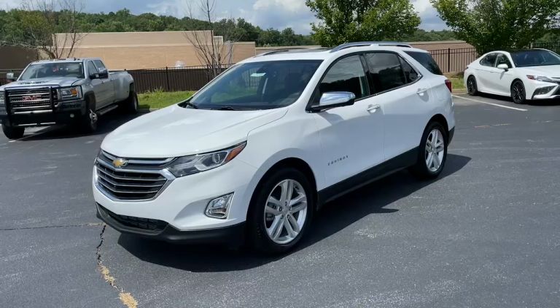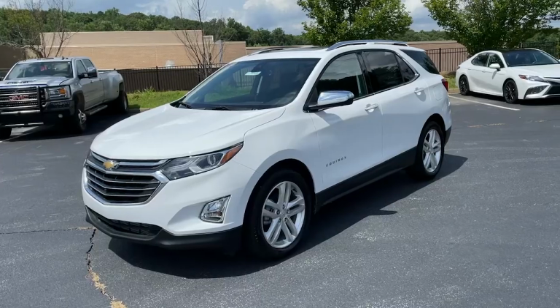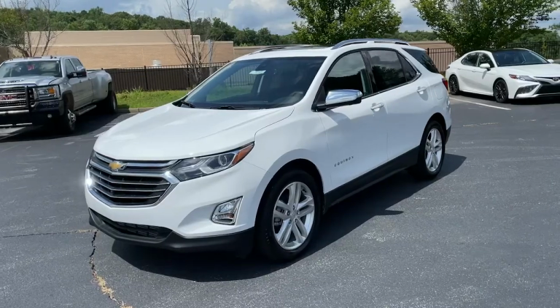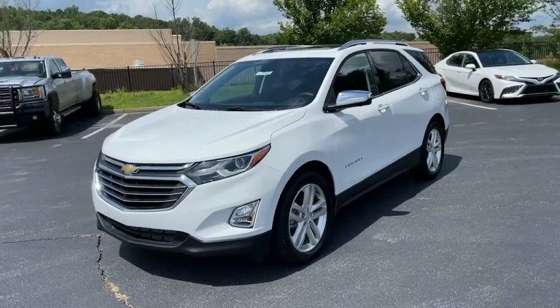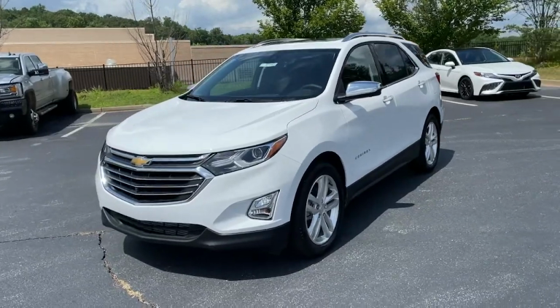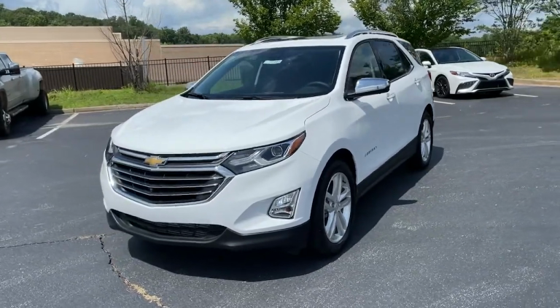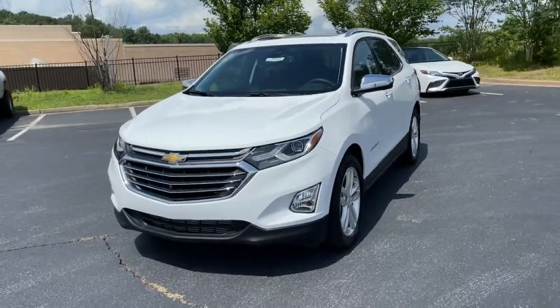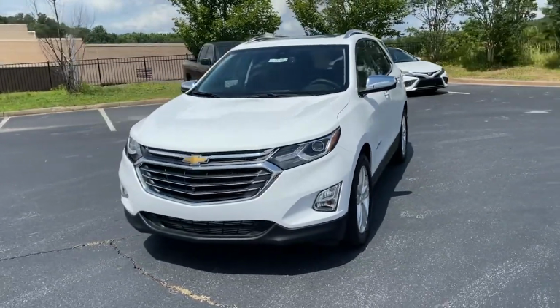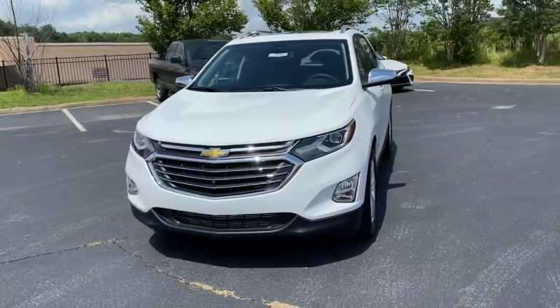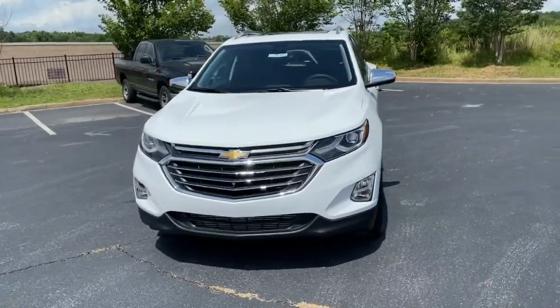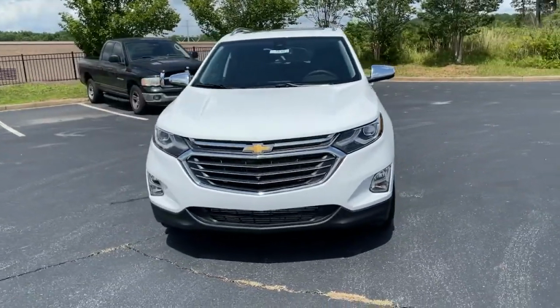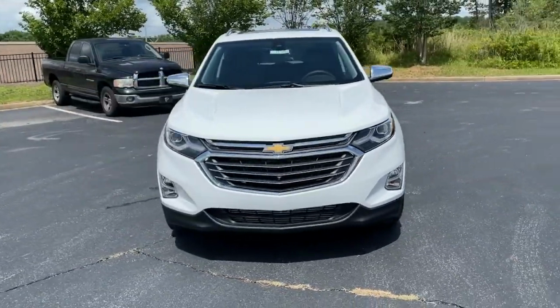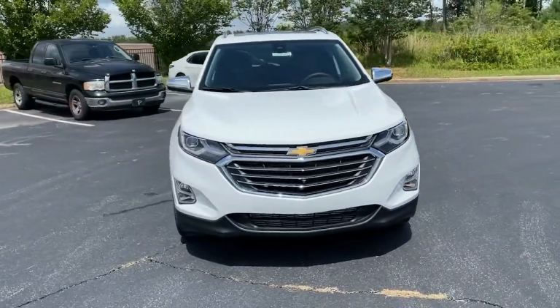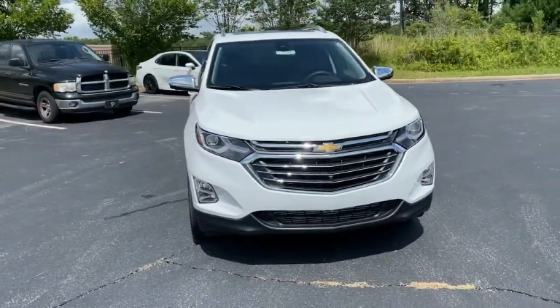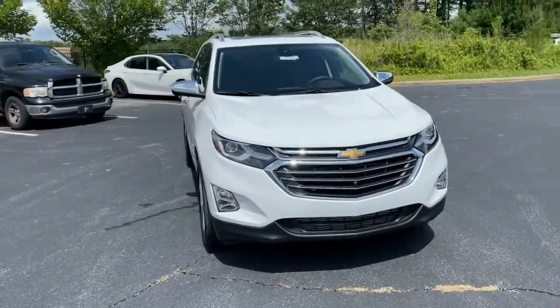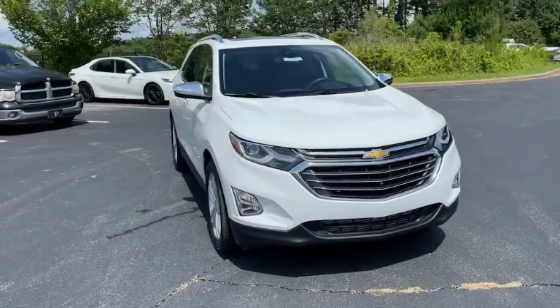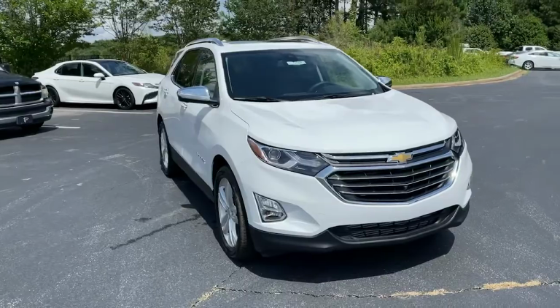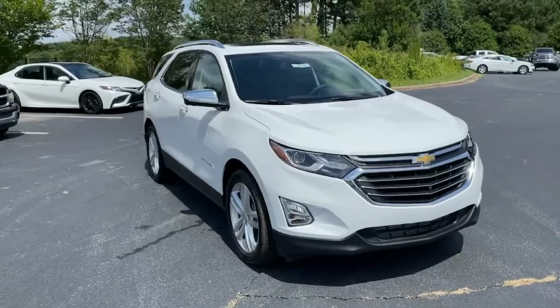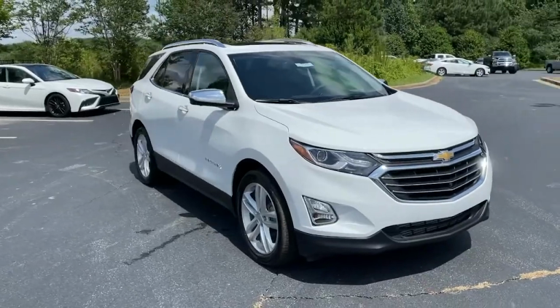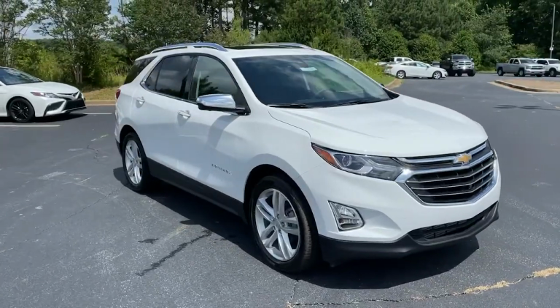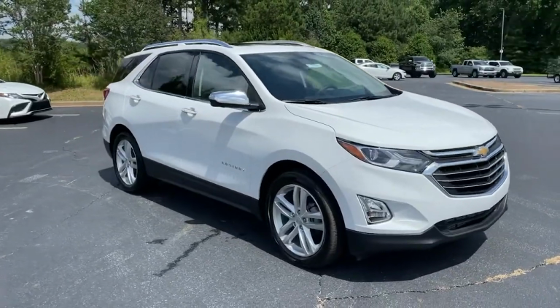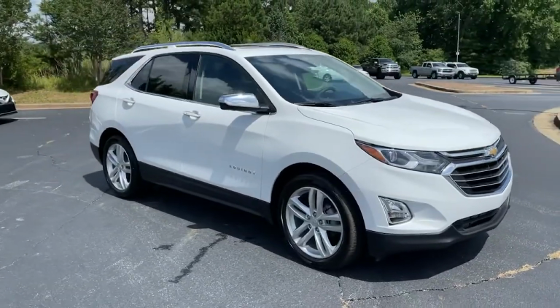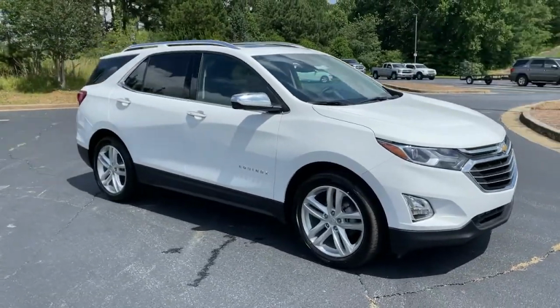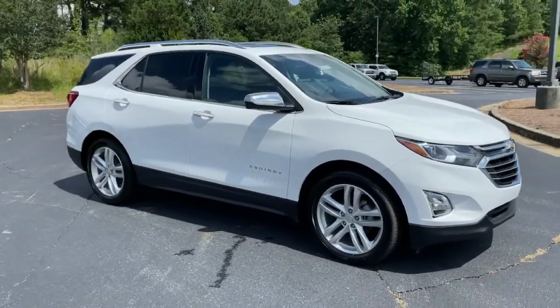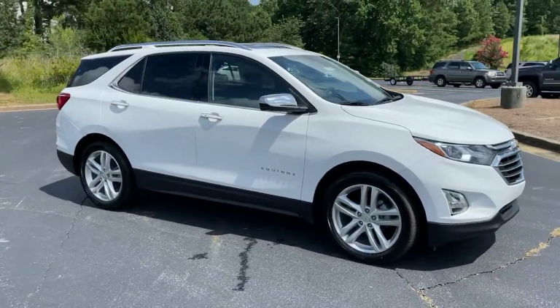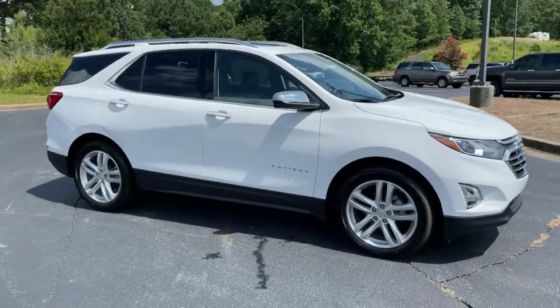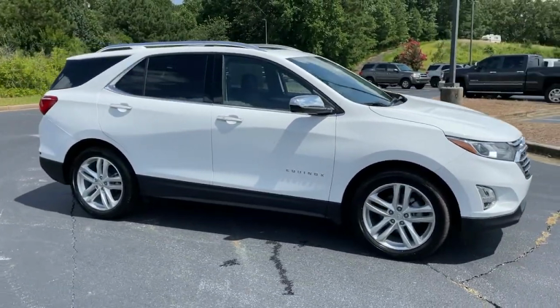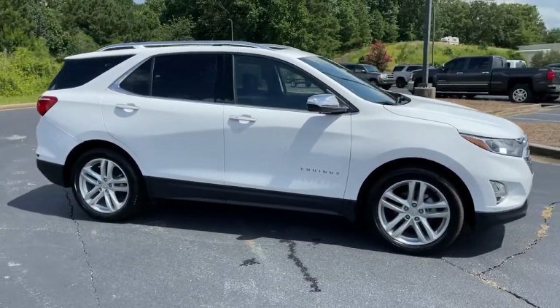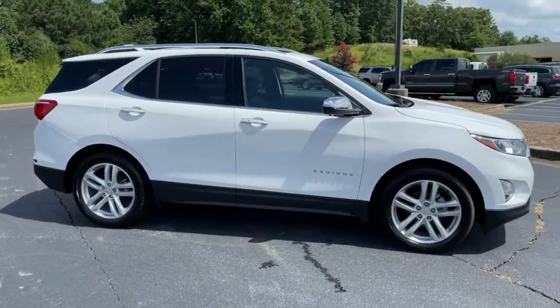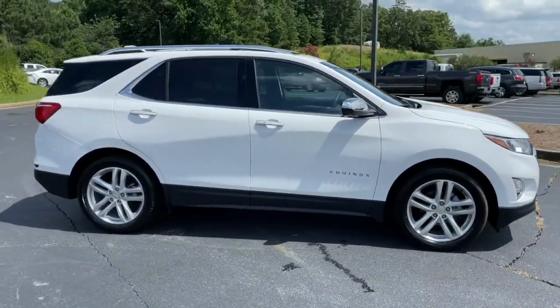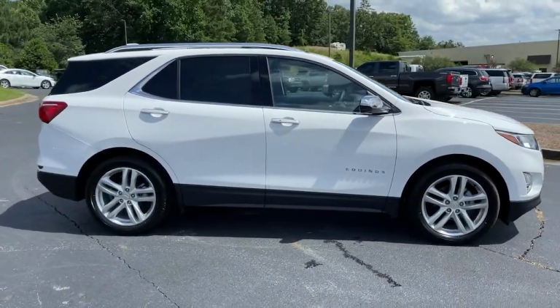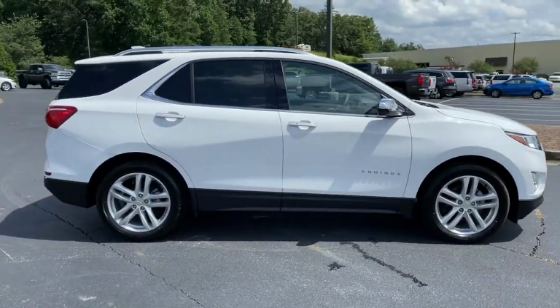You're gonna love the 2021 Chevrolet Equinox. Whether you're on a family road trip or doing the daily drive, the Equinox is your go-to vehicle.